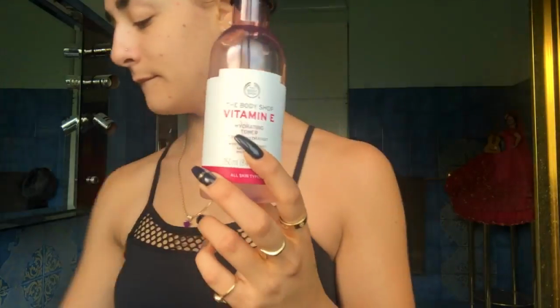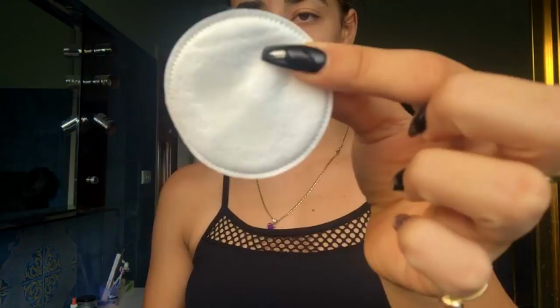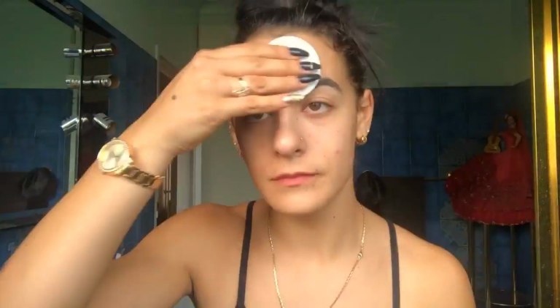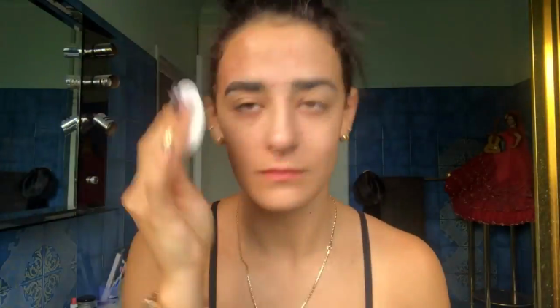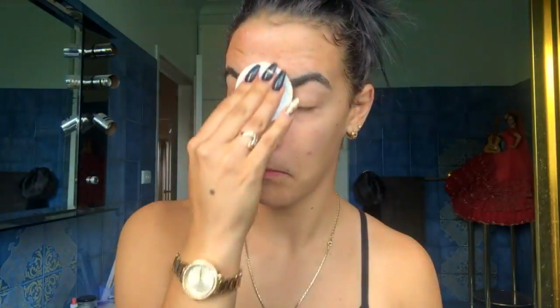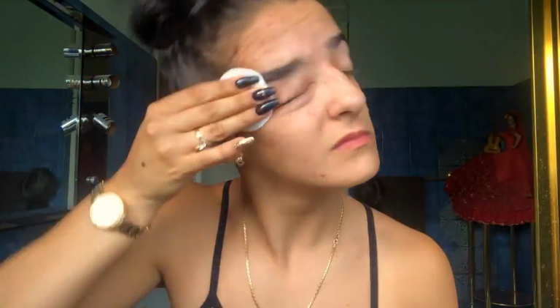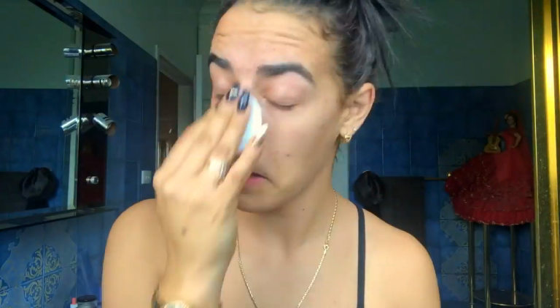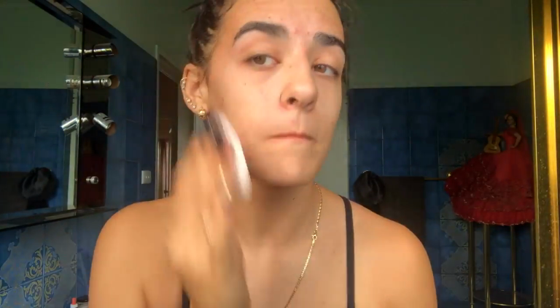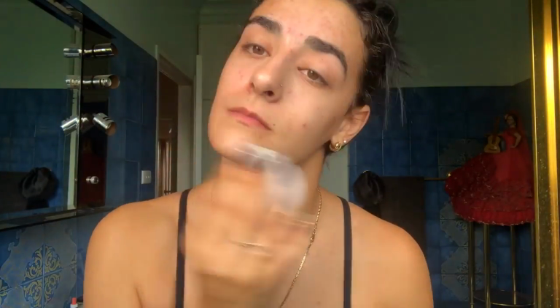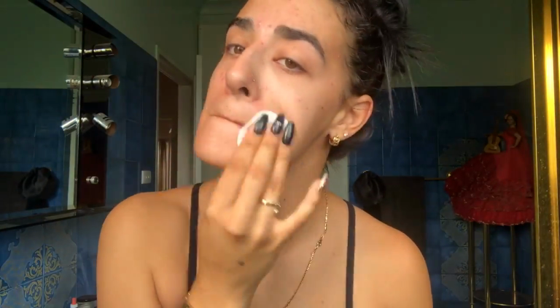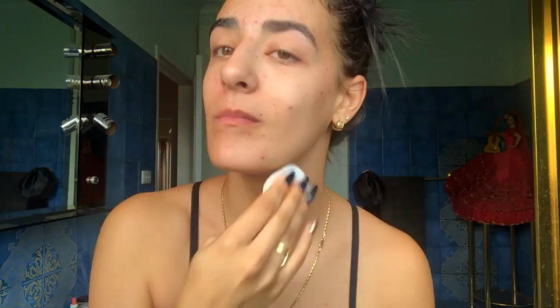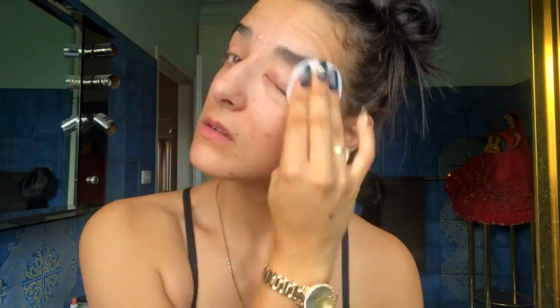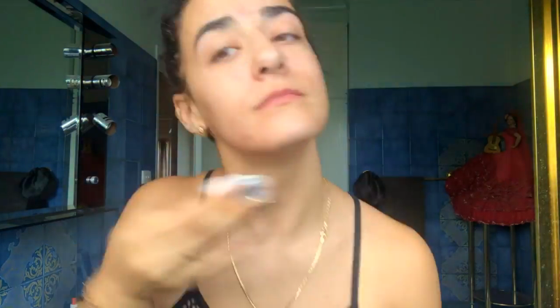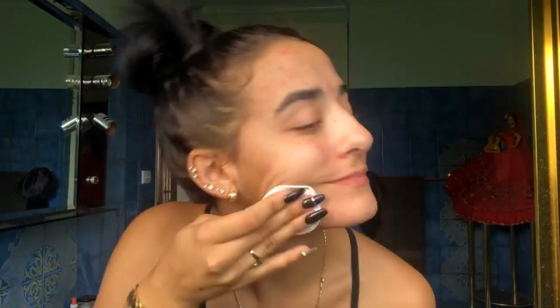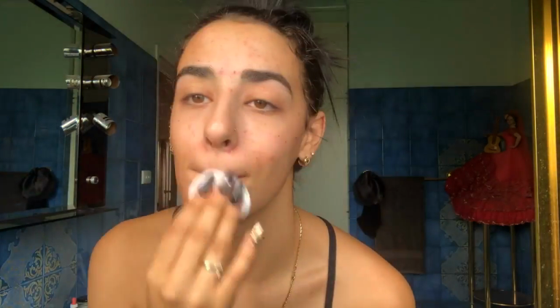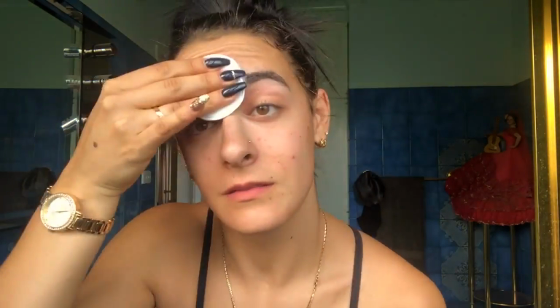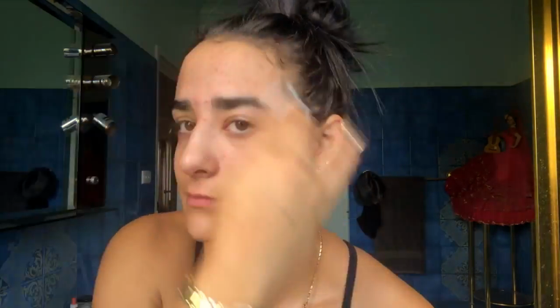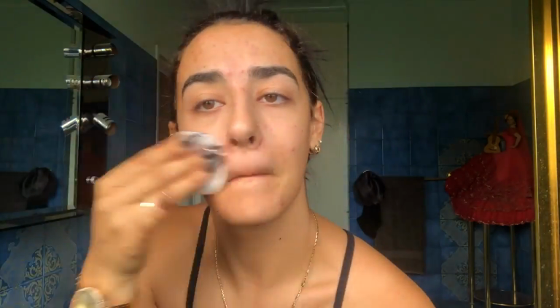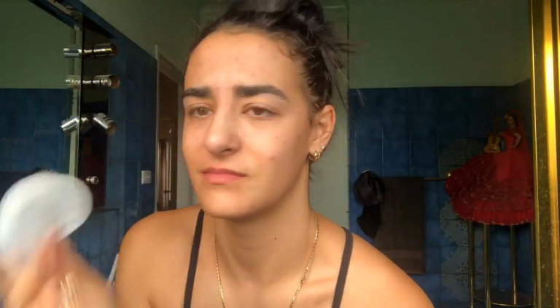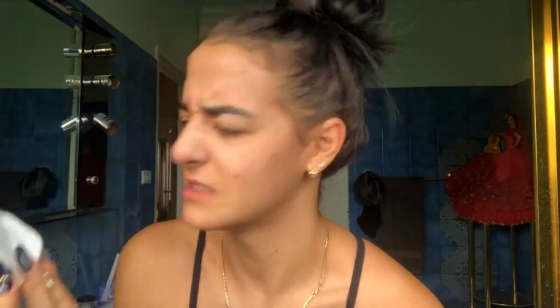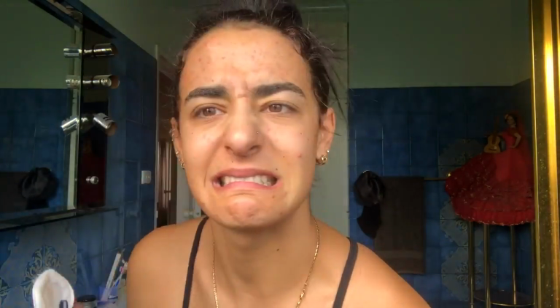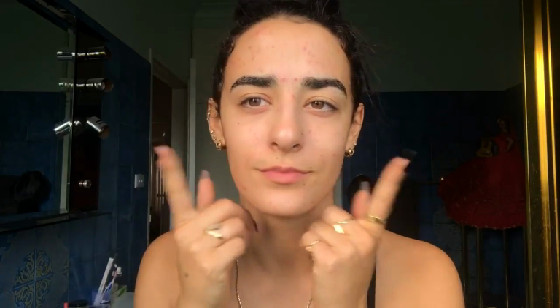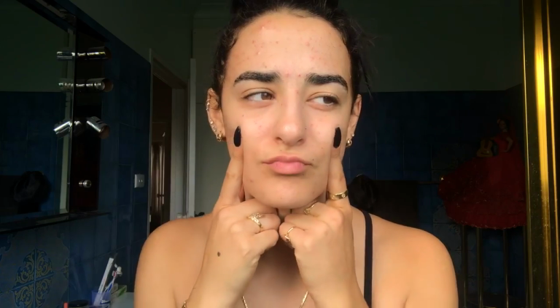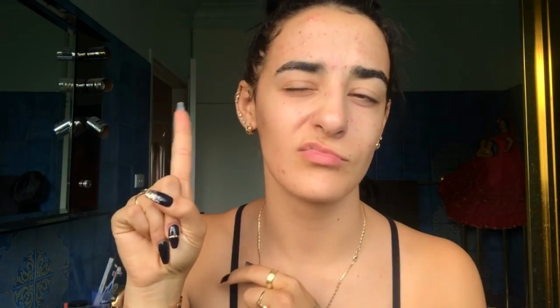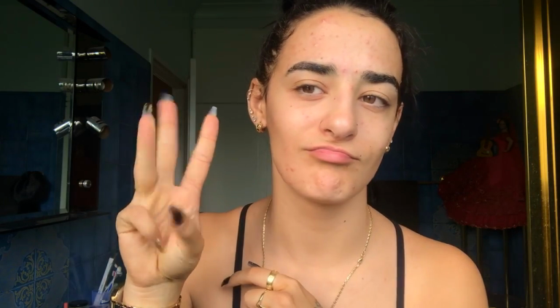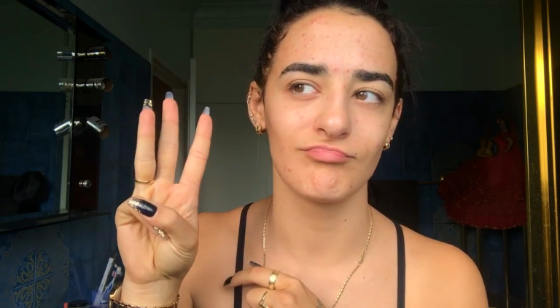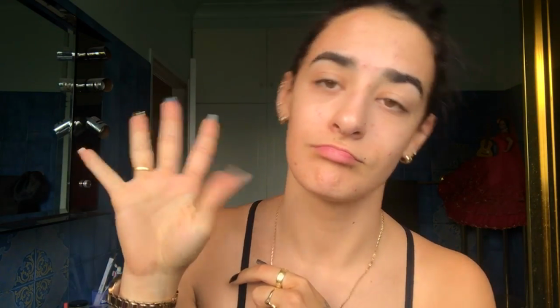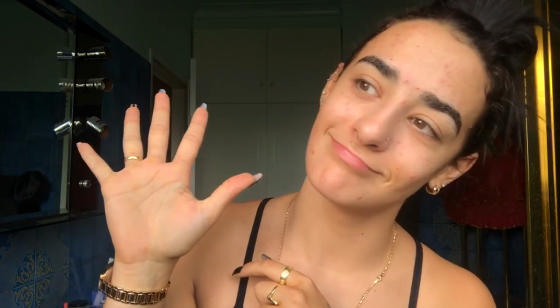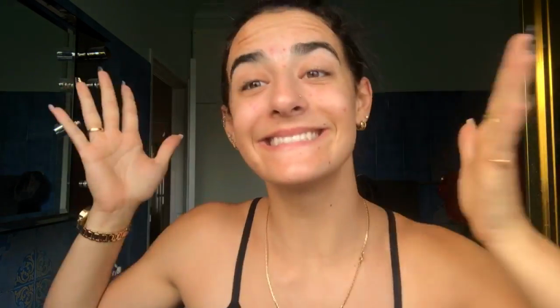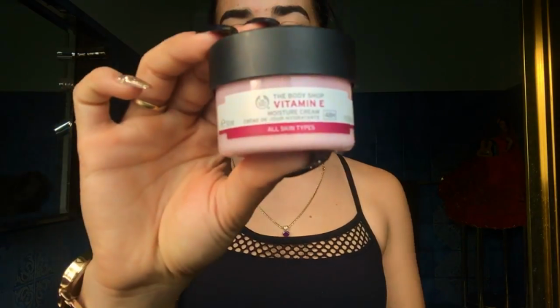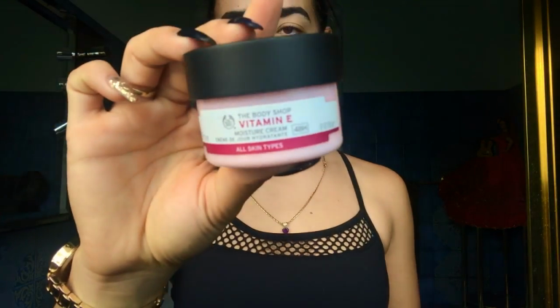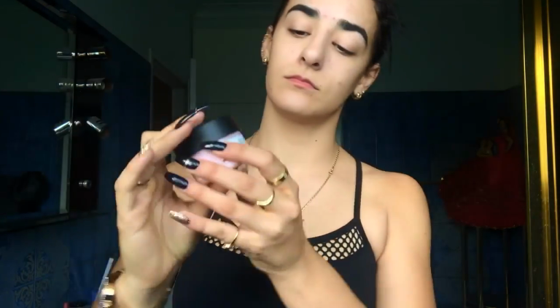Next I move on to toner — this one is from The Body Shop and it's got lots of vitamin C, which I like to use throughout the day, especially if I'm out running around. It's good for sun protection. I always leave it between steps for about five minutes or so for the skin to dry out a little bit.